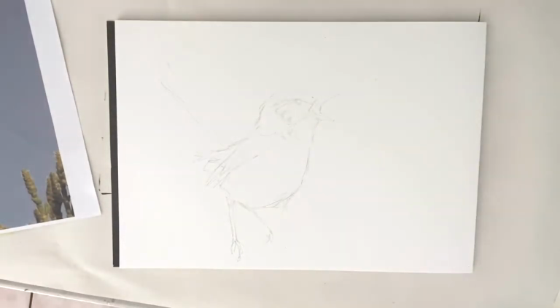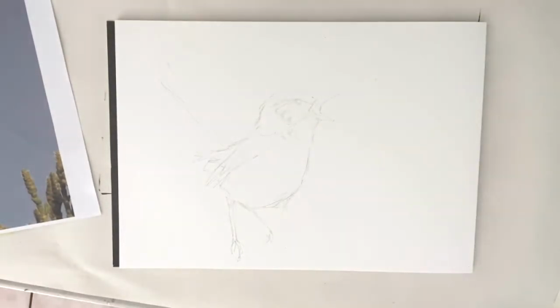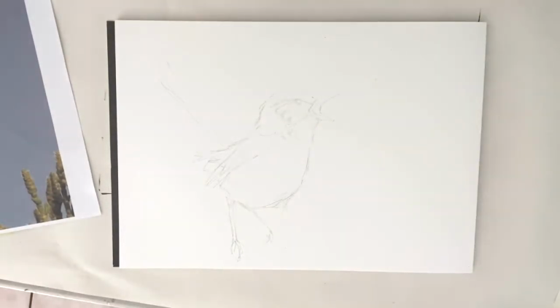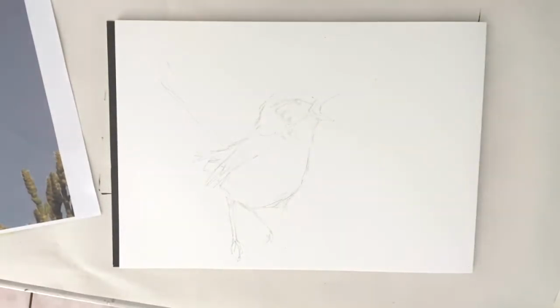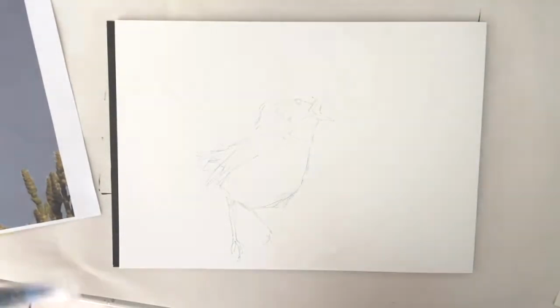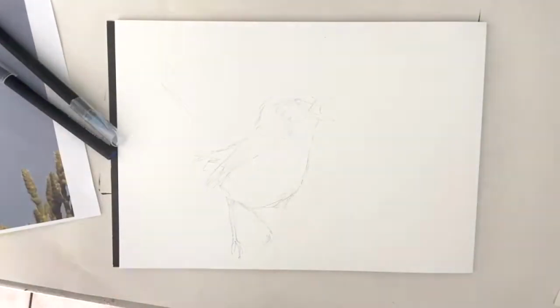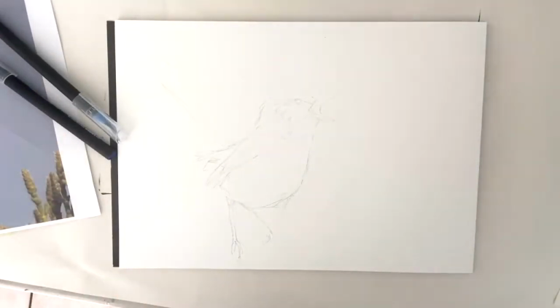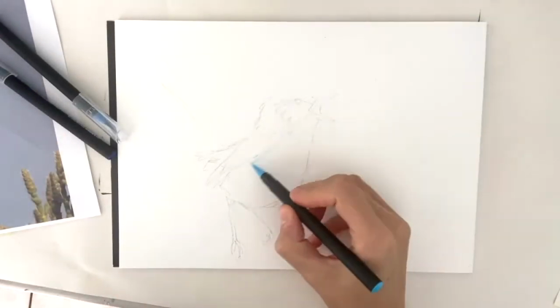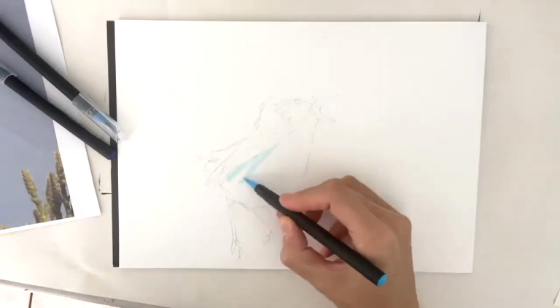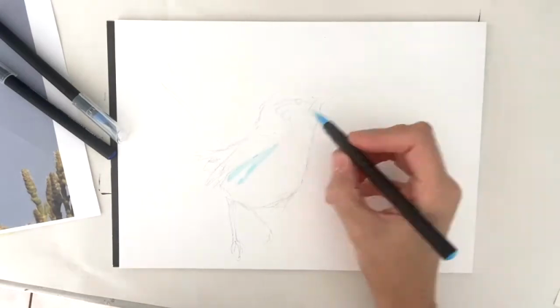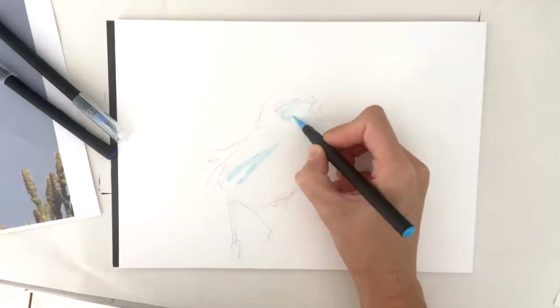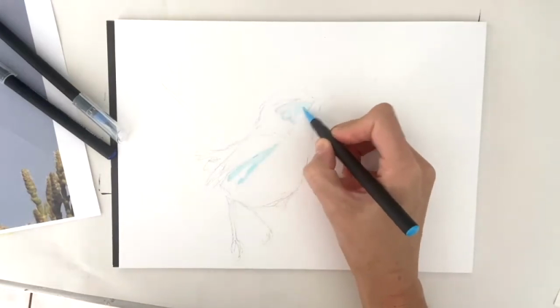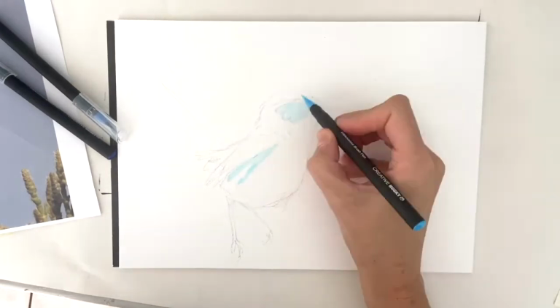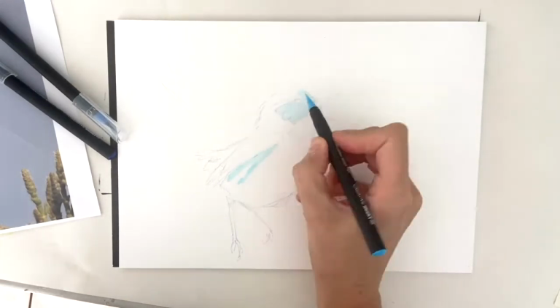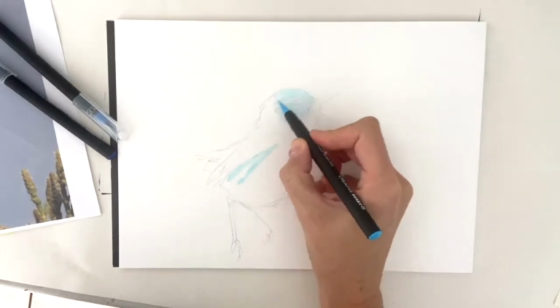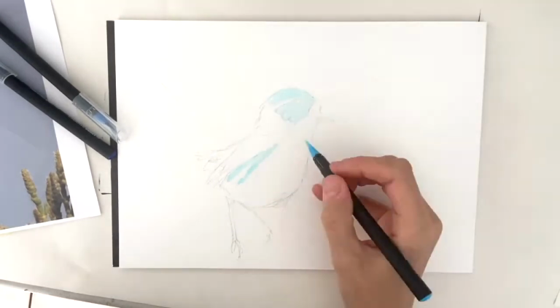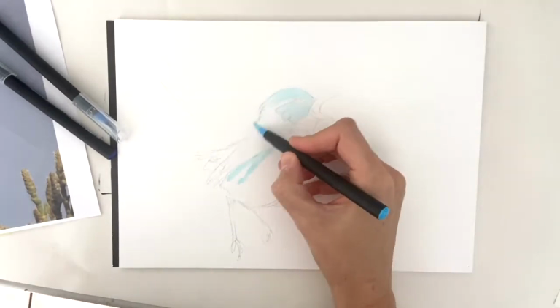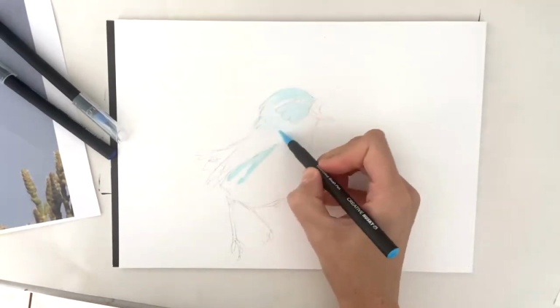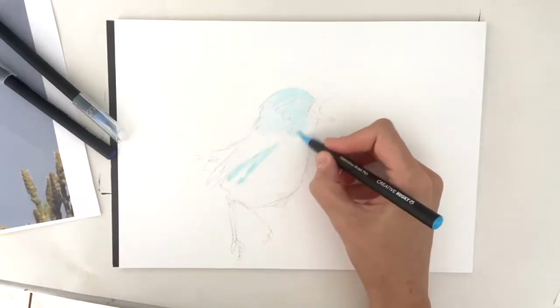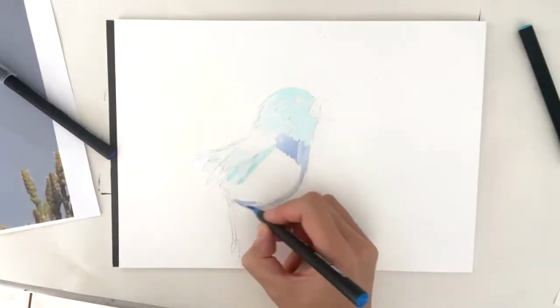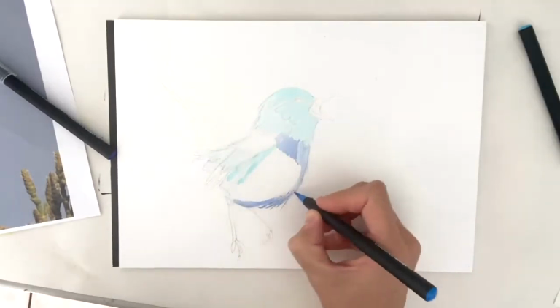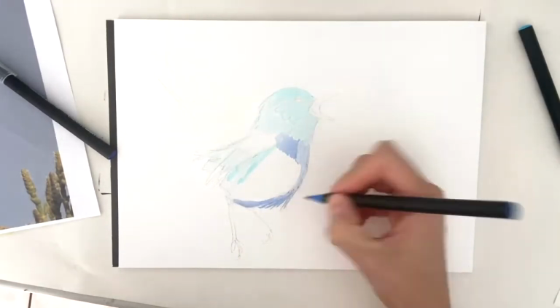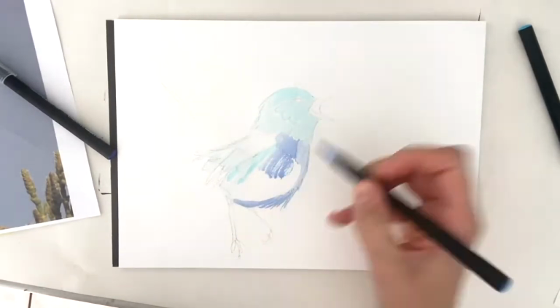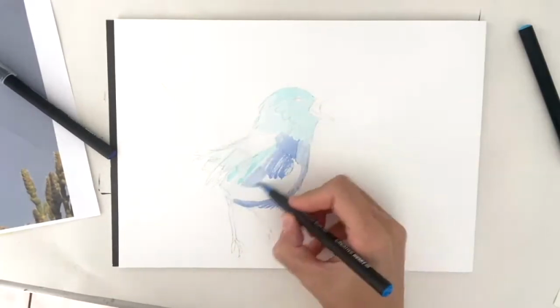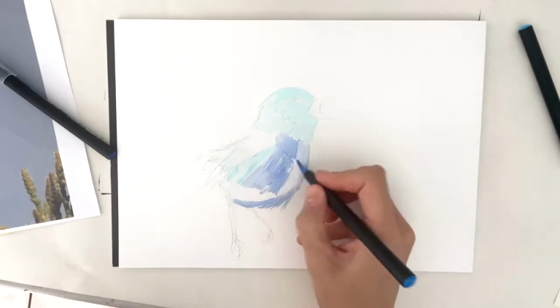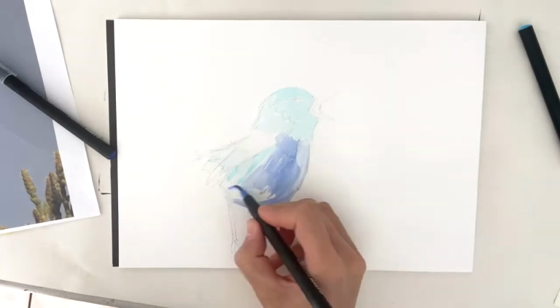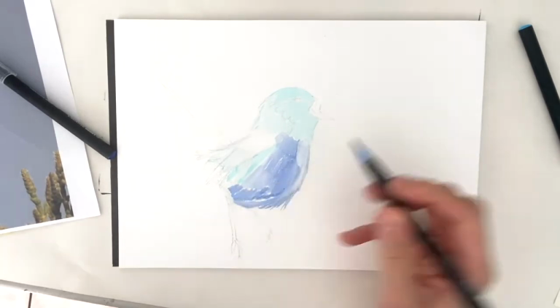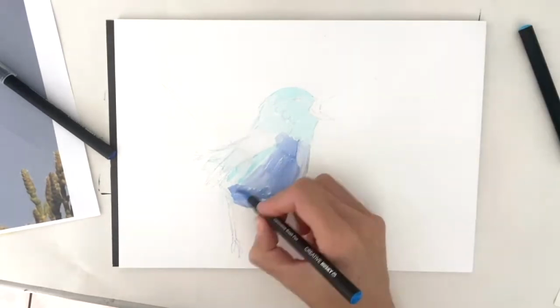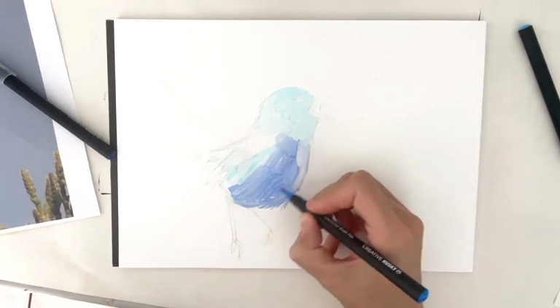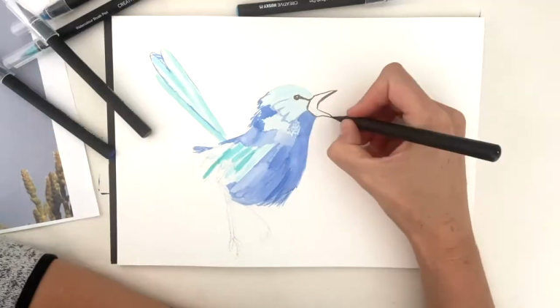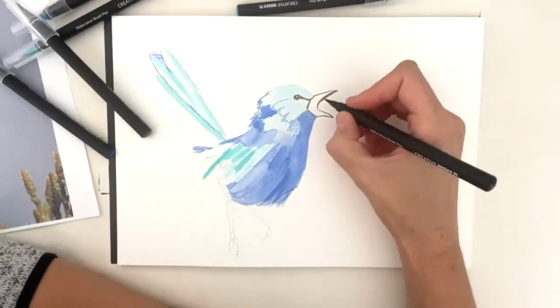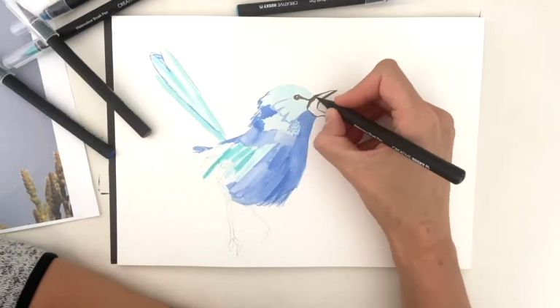Today I'm using my Creative Husky watercolor brush pens. They are an incredible joy to use. I like to add water to create this fluid effect and build my images up in layers.